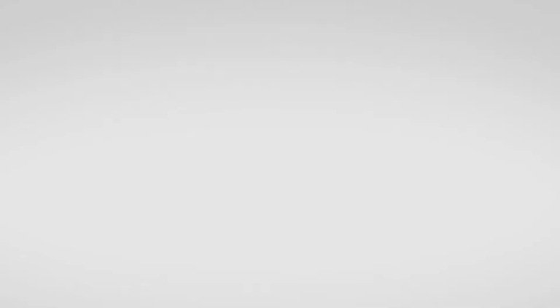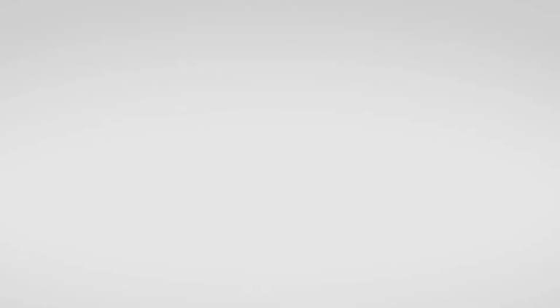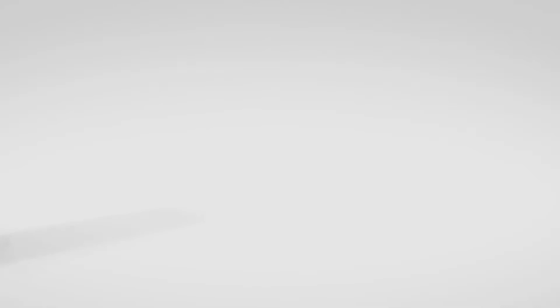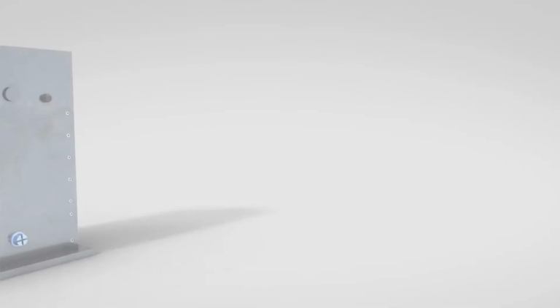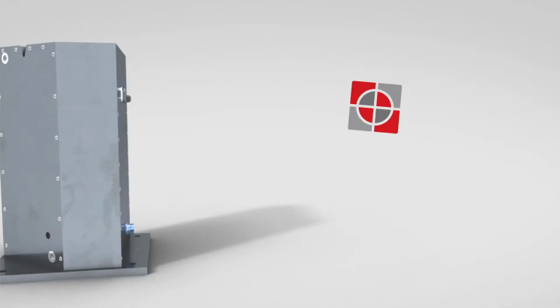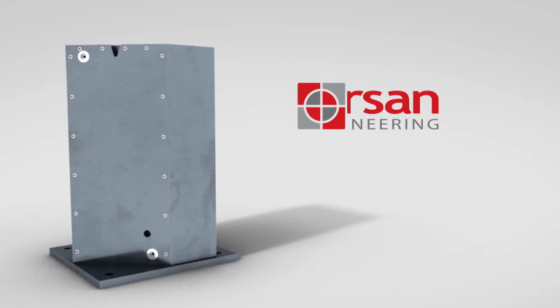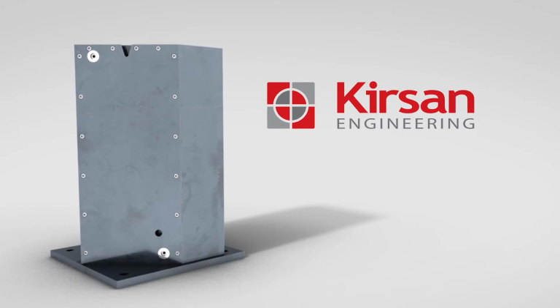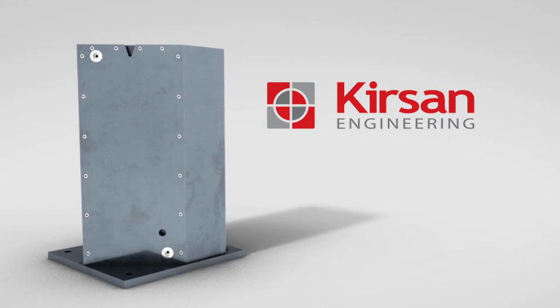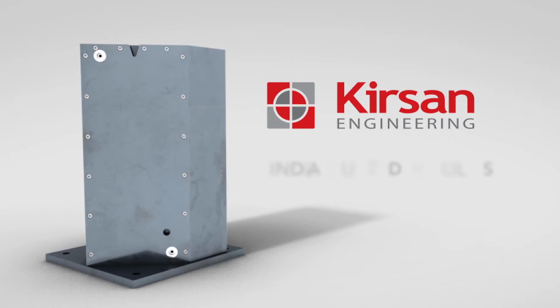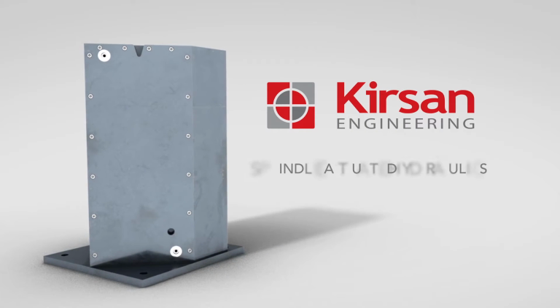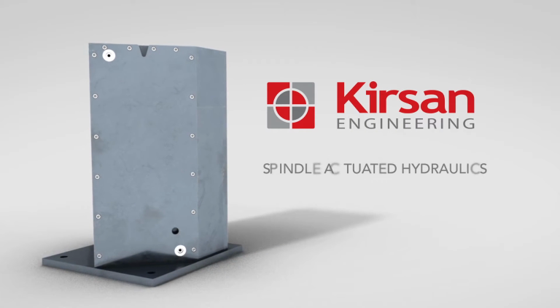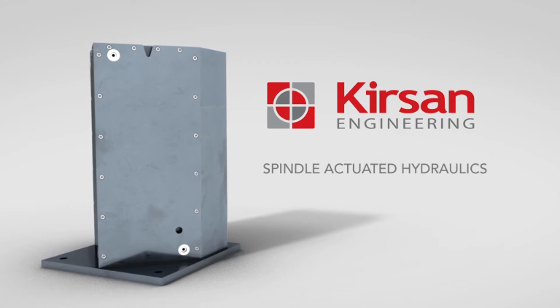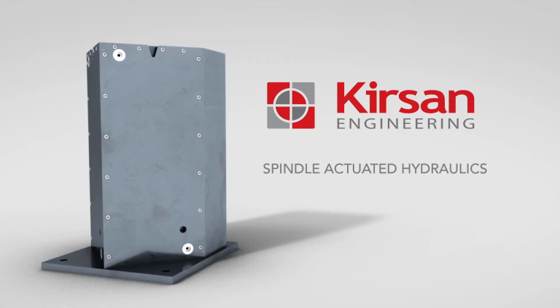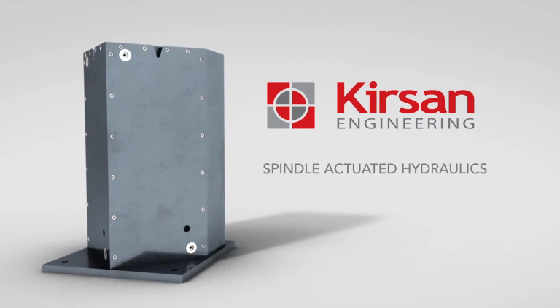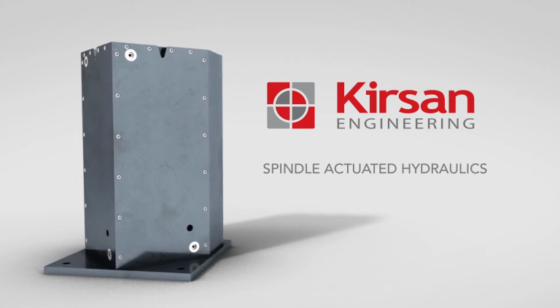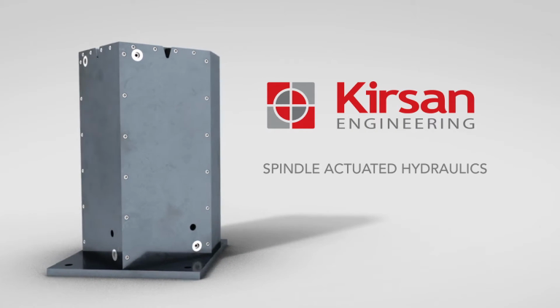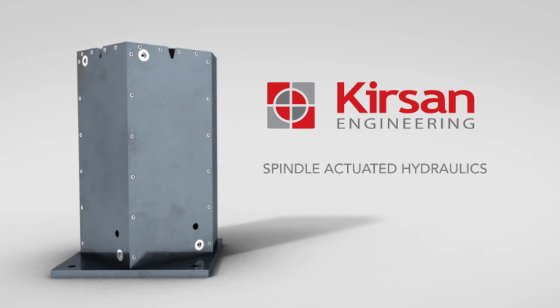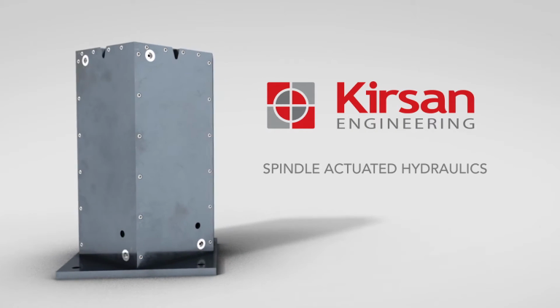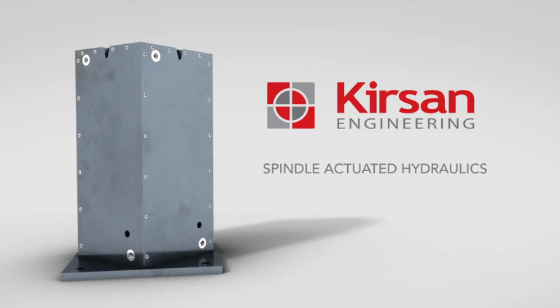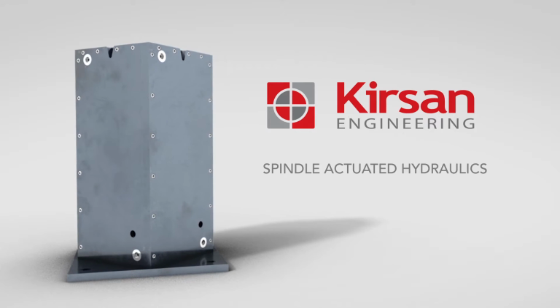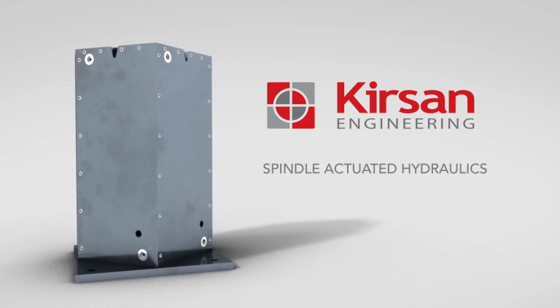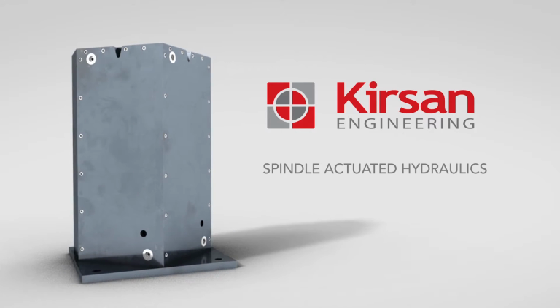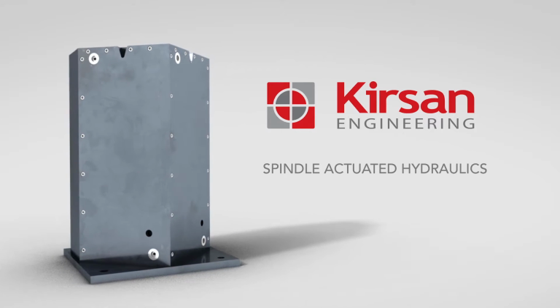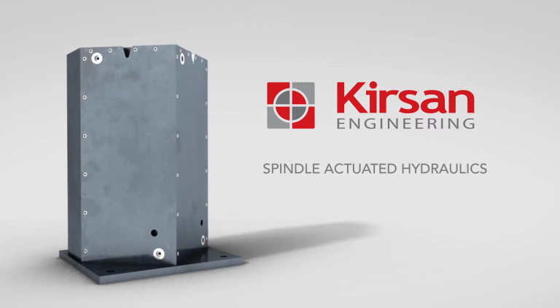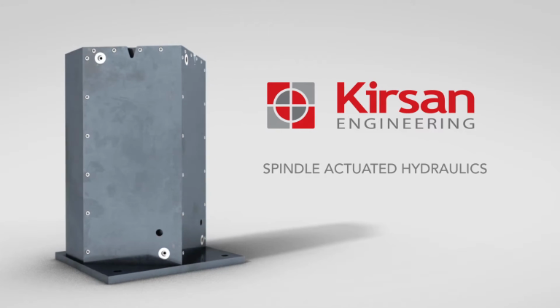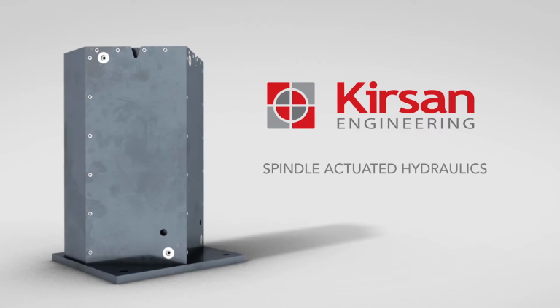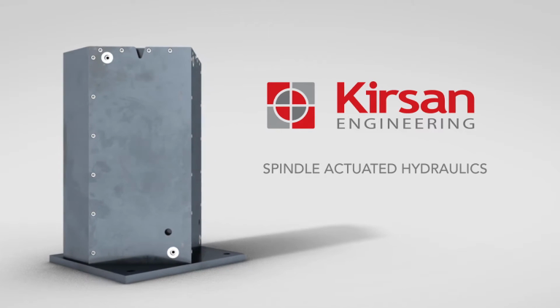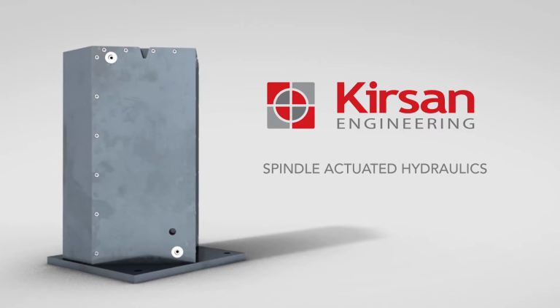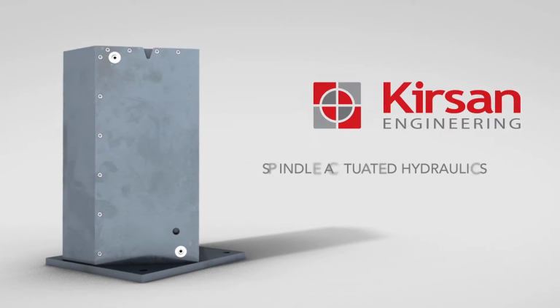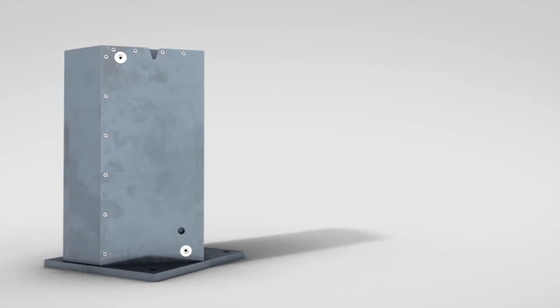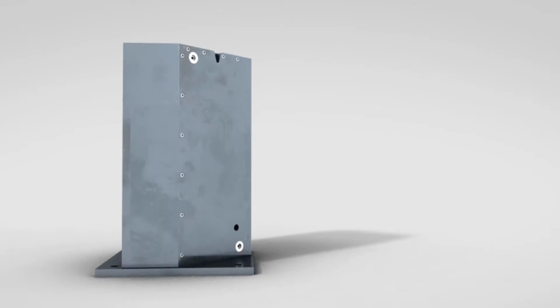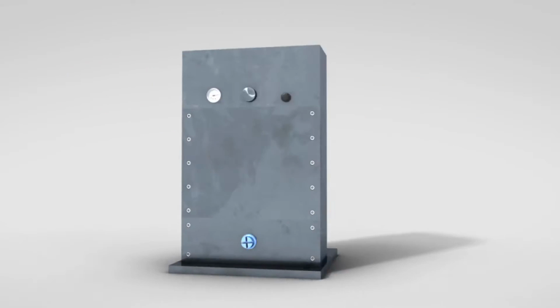Kersen Engineering has designed, developed, and patented a unit that automates the hydraulic actuation, coupling, and uncoupling of your workholding application.